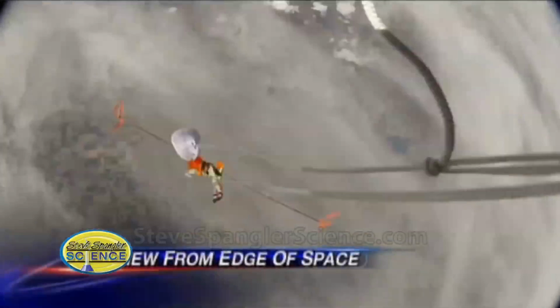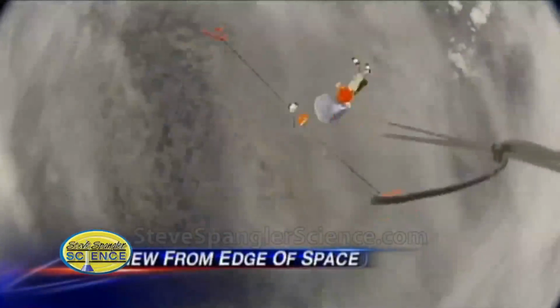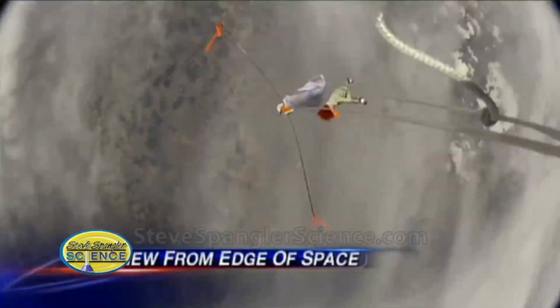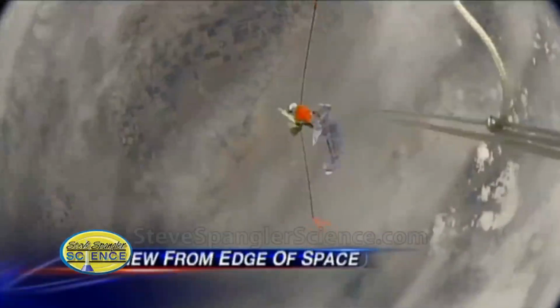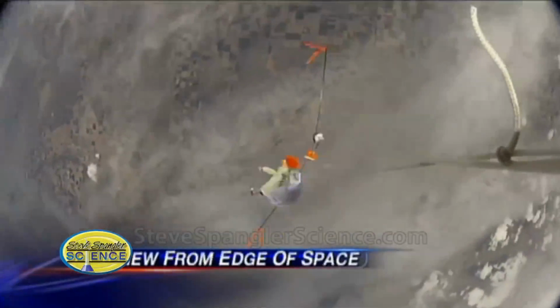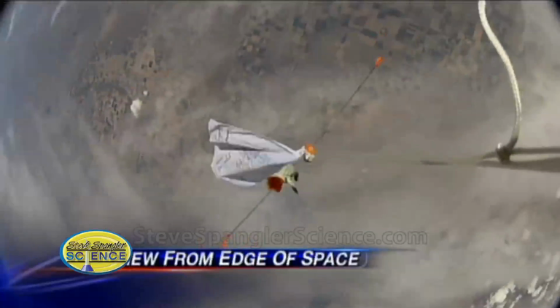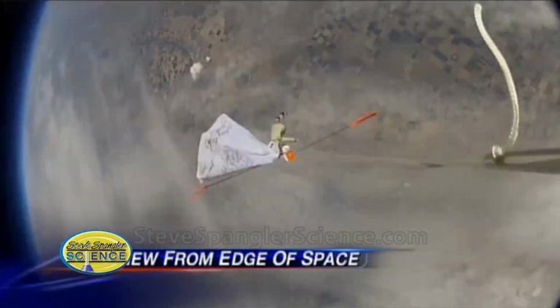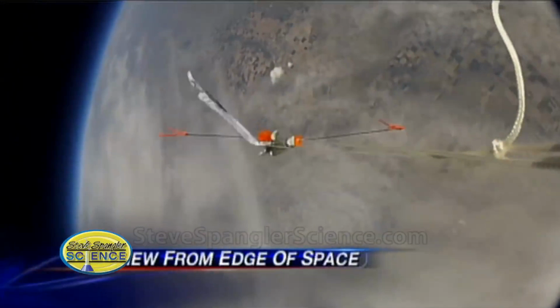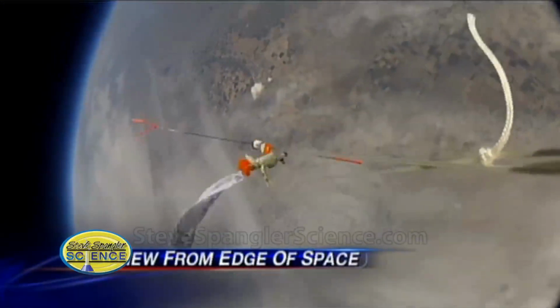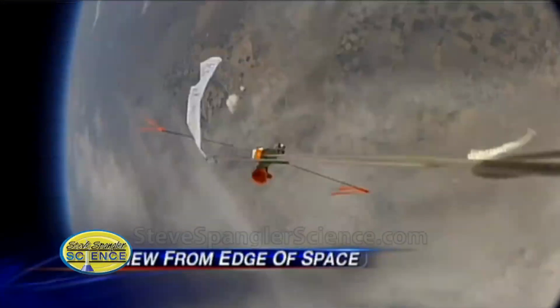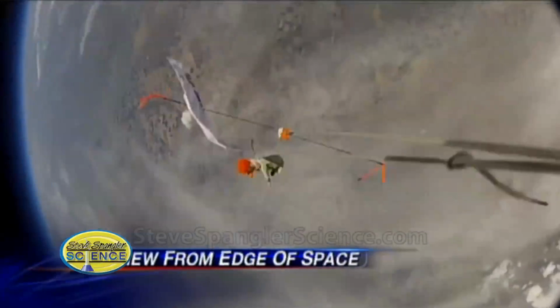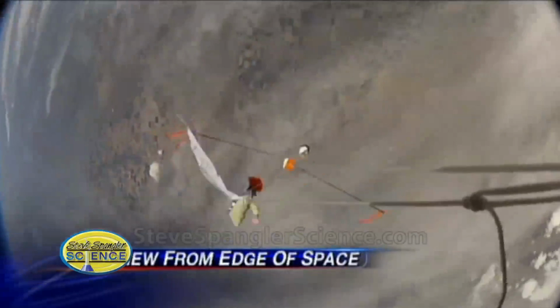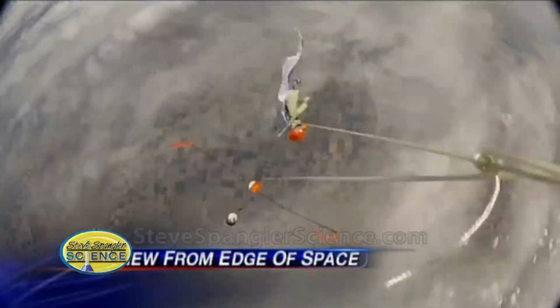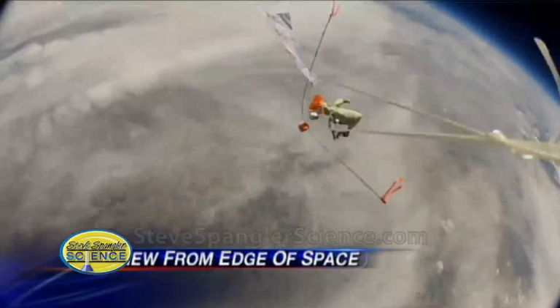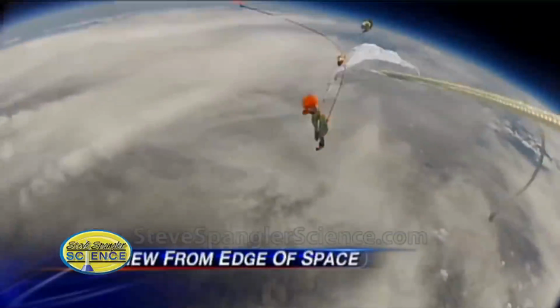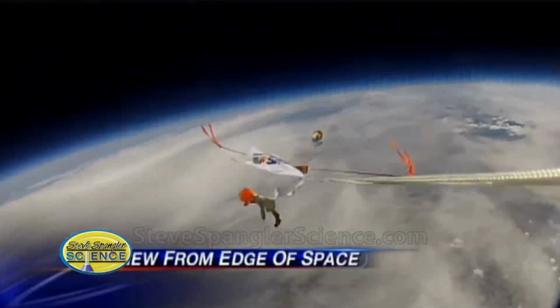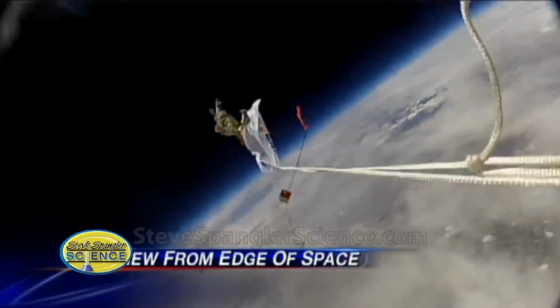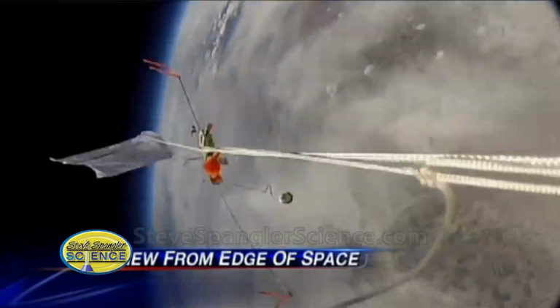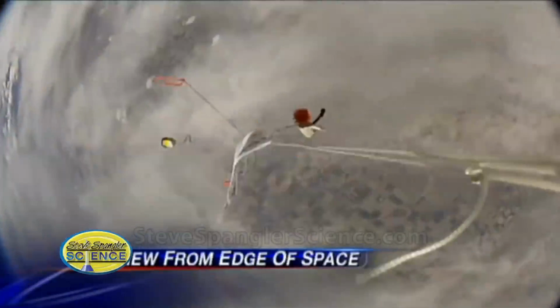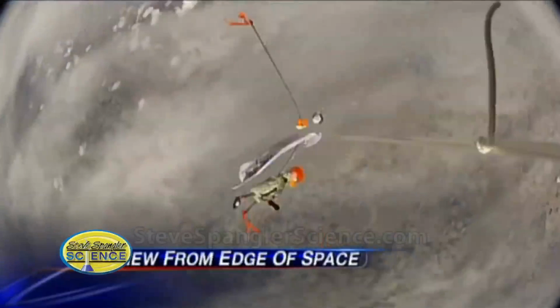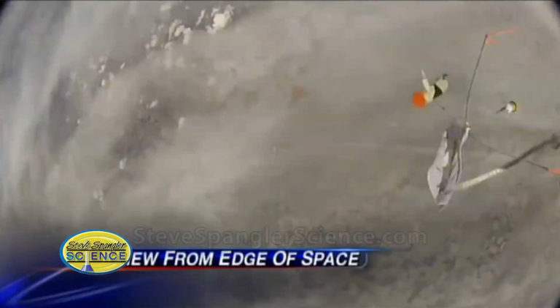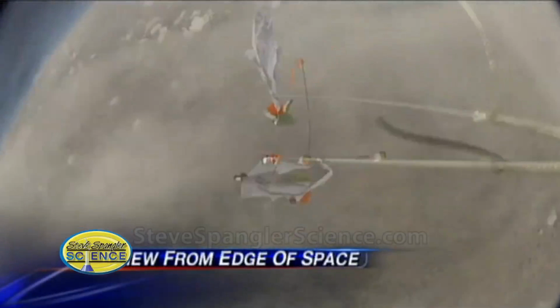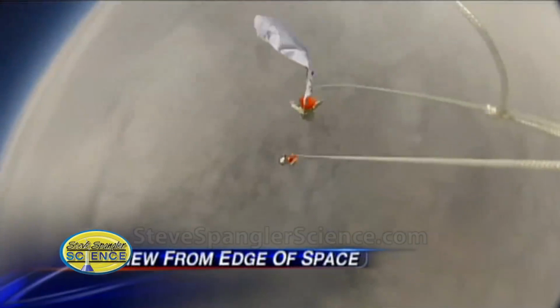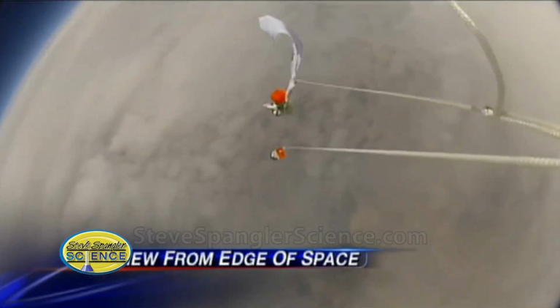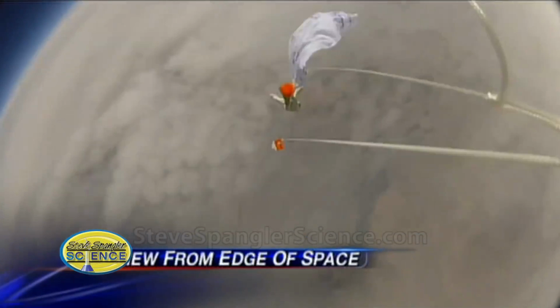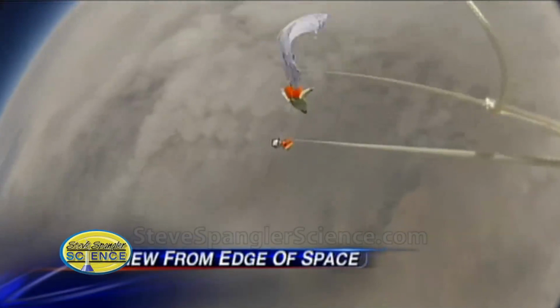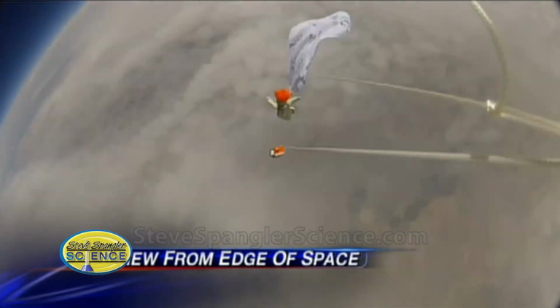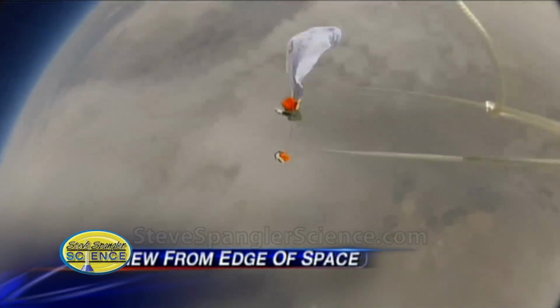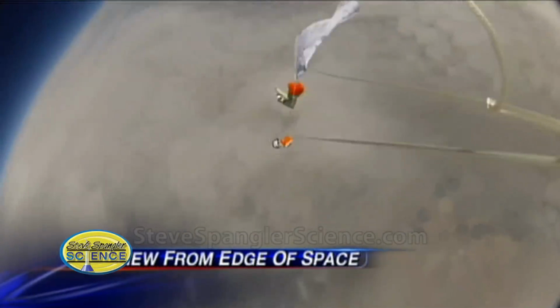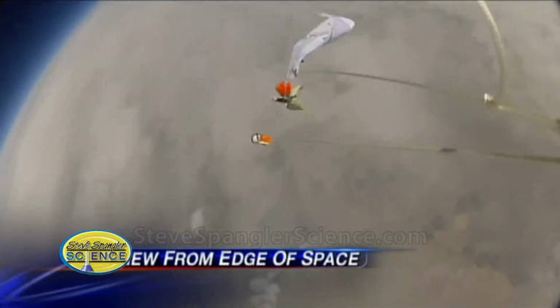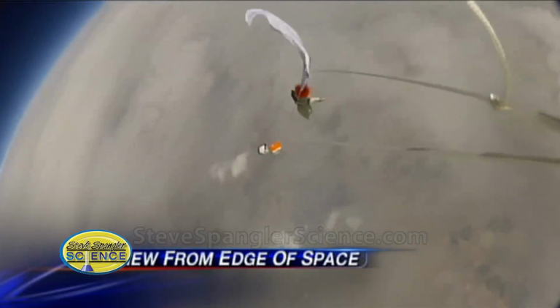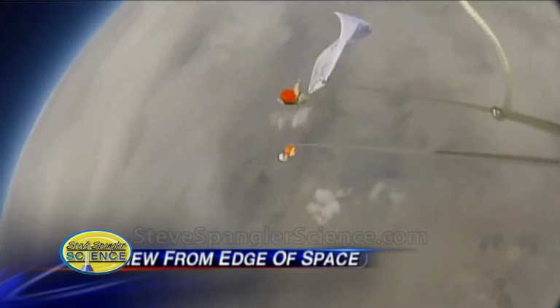There's Beaker hanging on for dear life. That is the moment where the balloon burst and we're now plummeting down from 93,000 feet. You can see the edge of the atmosphere and the curvature of the earth. The parachute deploys and here we are.